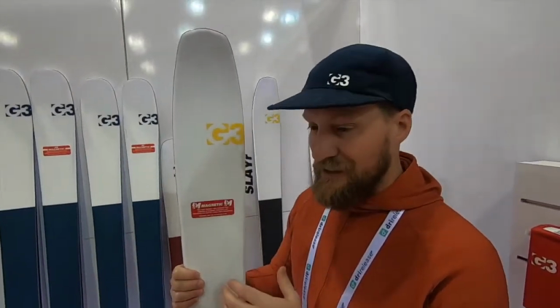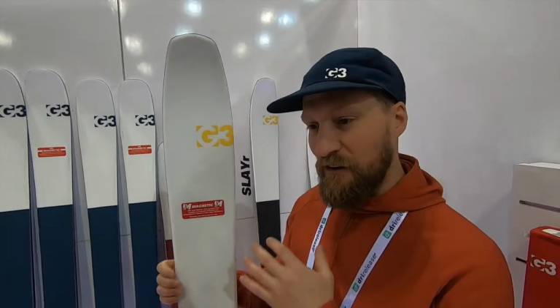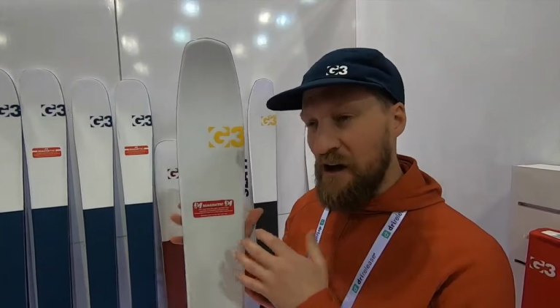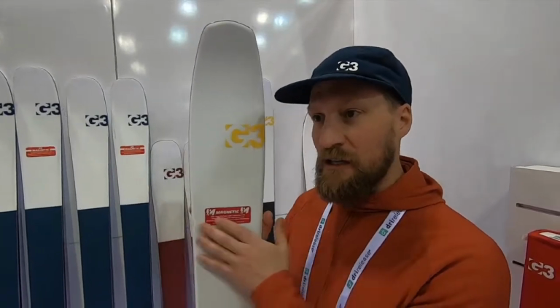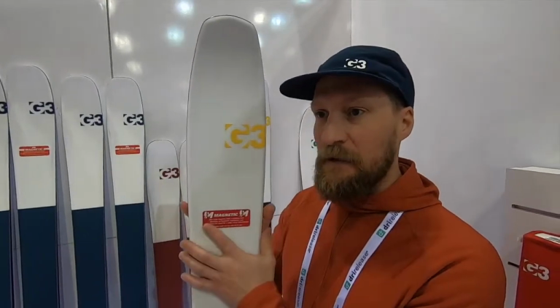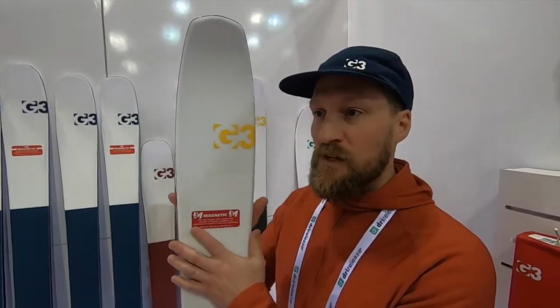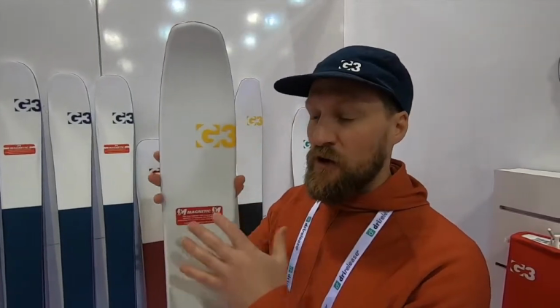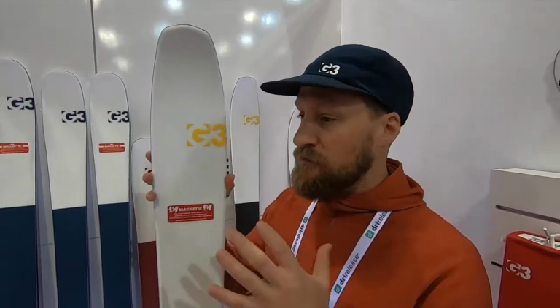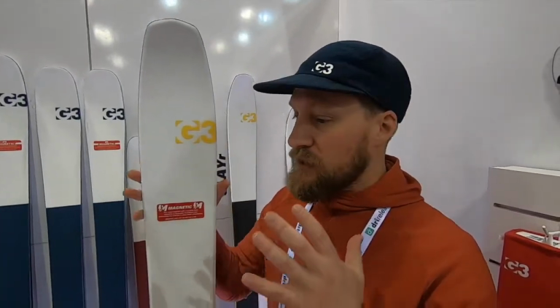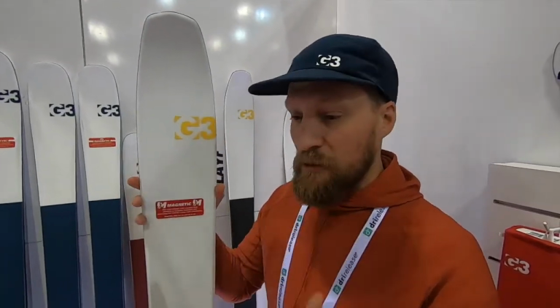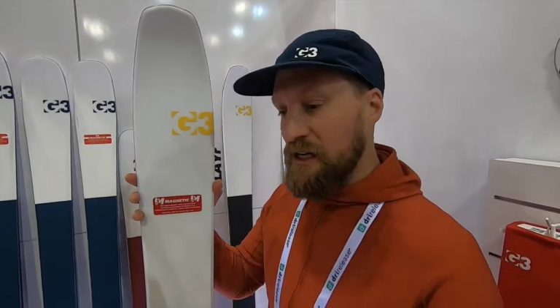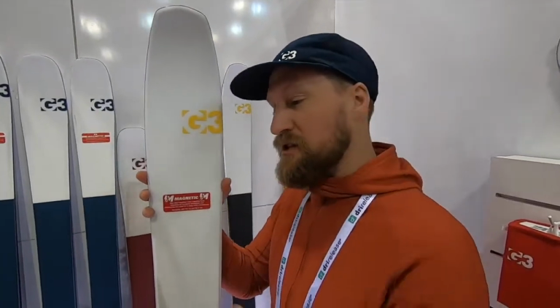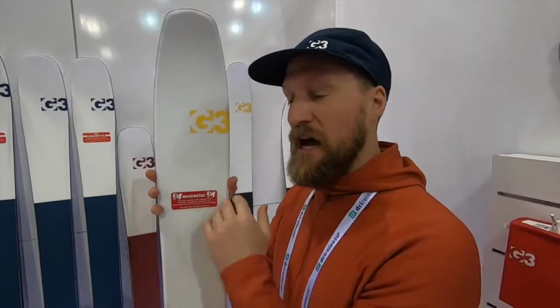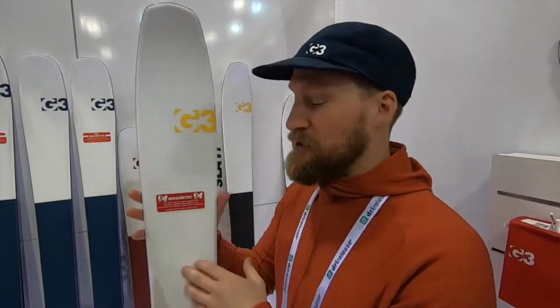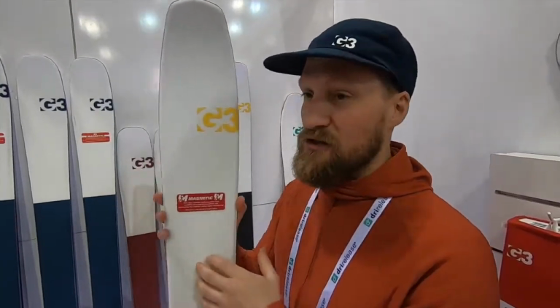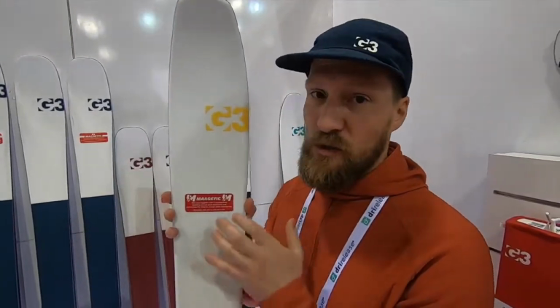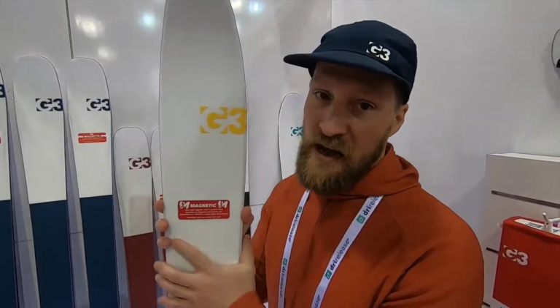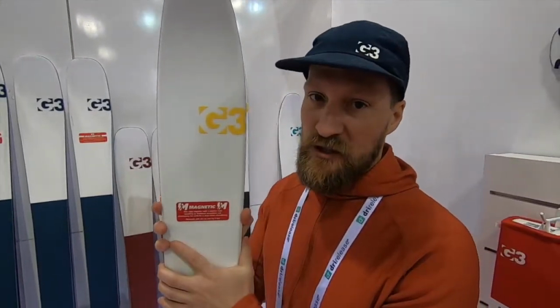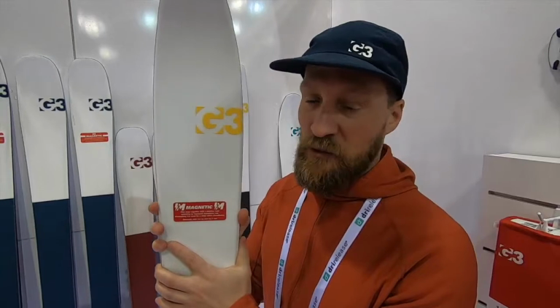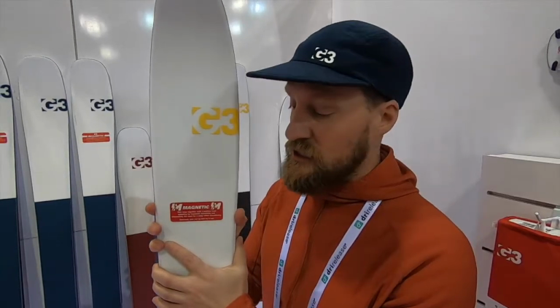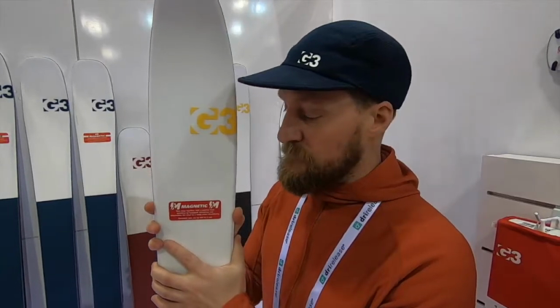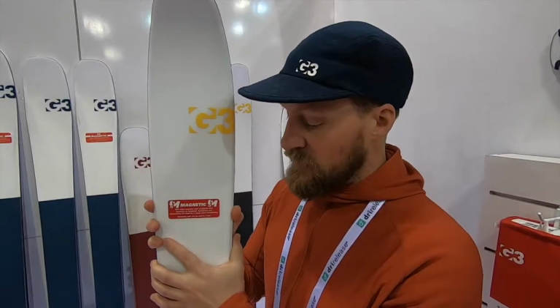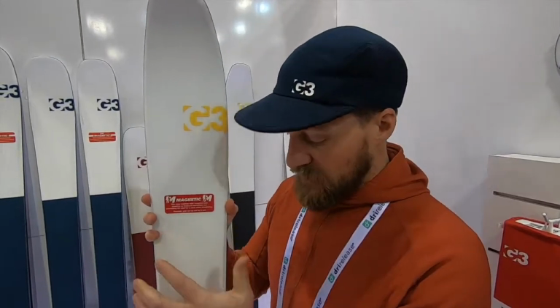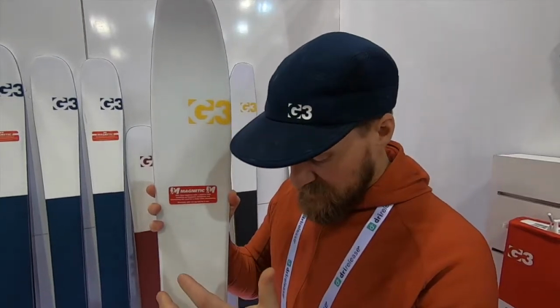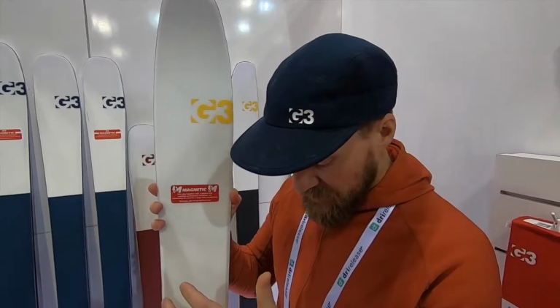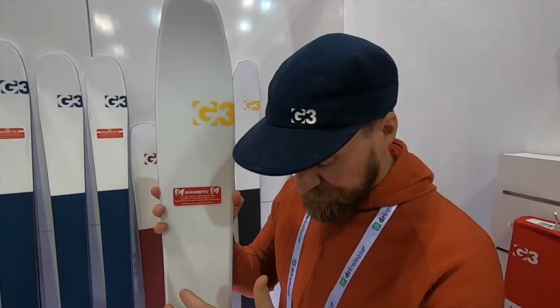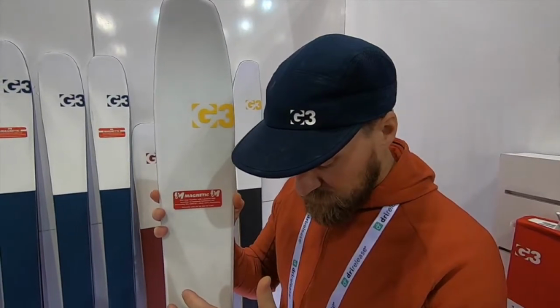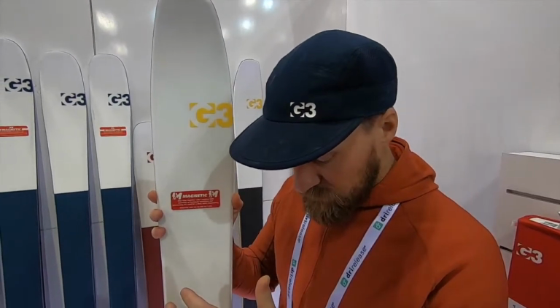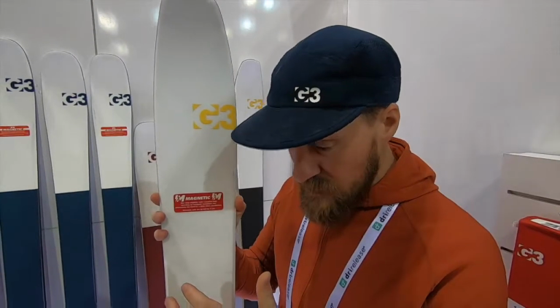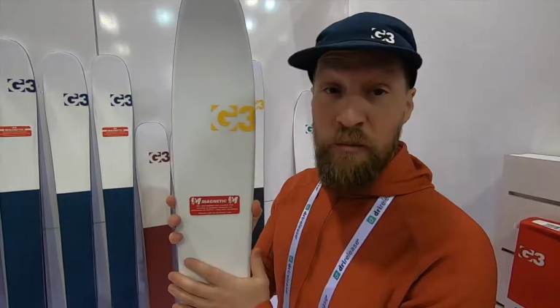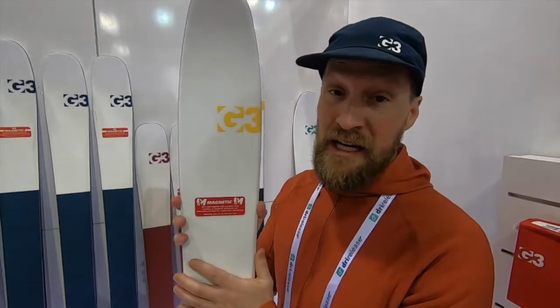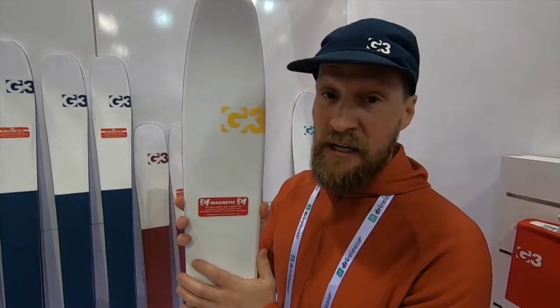We found that from intermediate to expert skiers are really having a good time with this ski. It's all made in Canada.